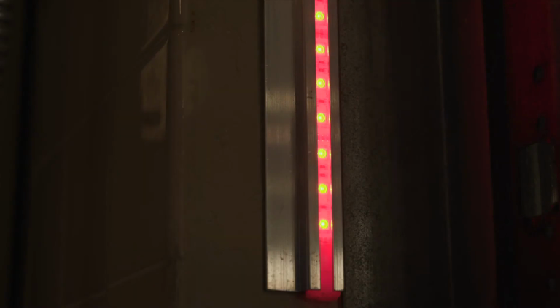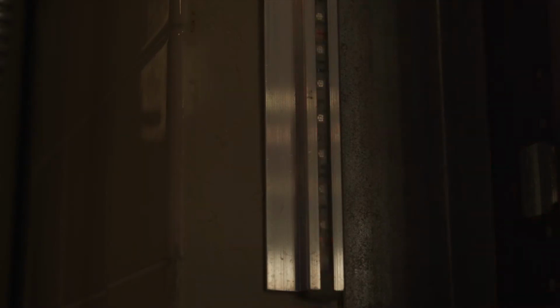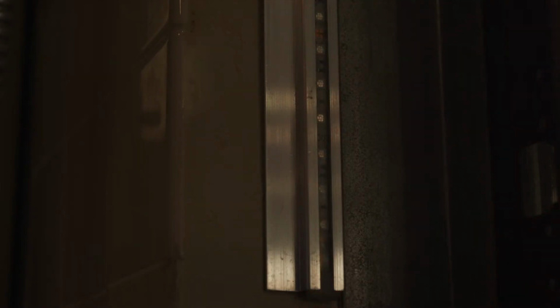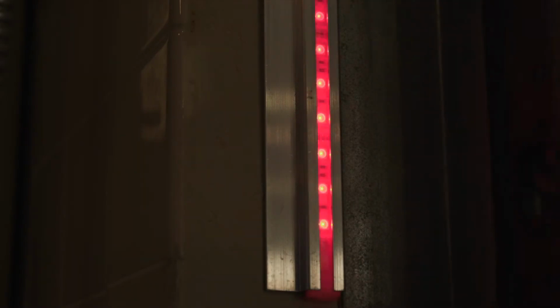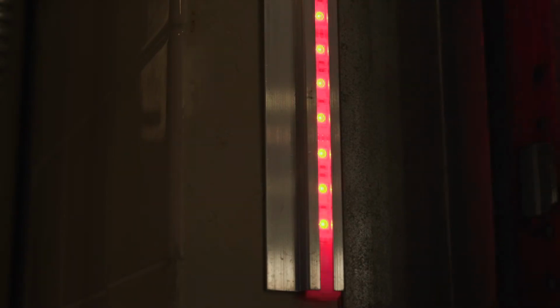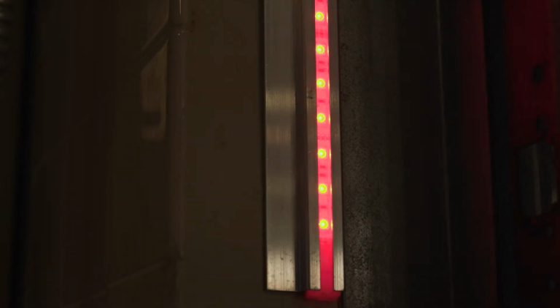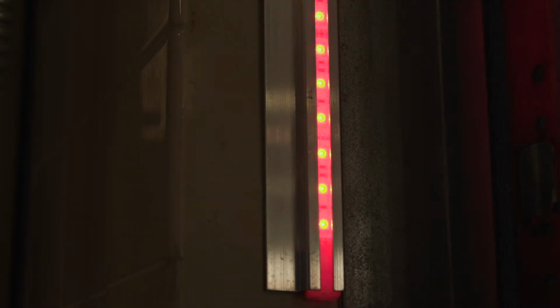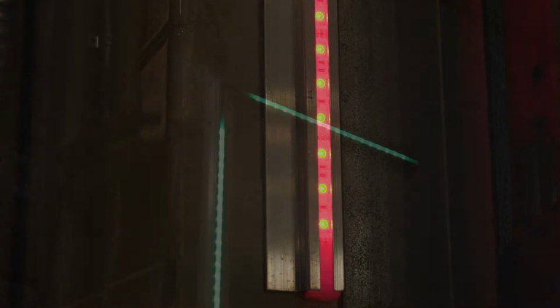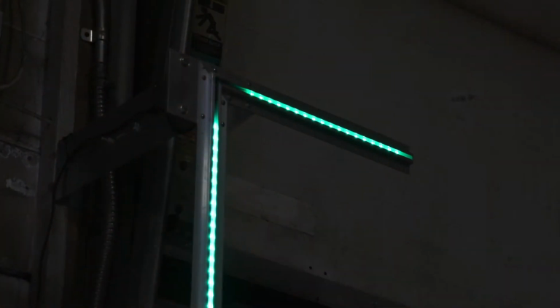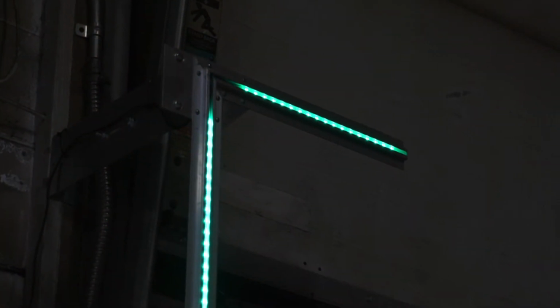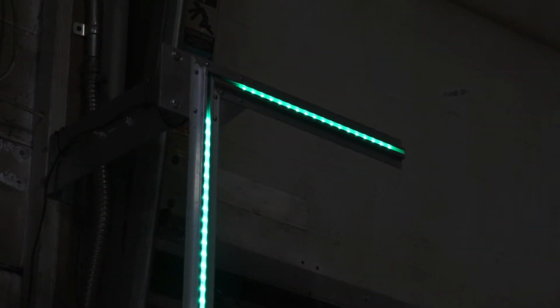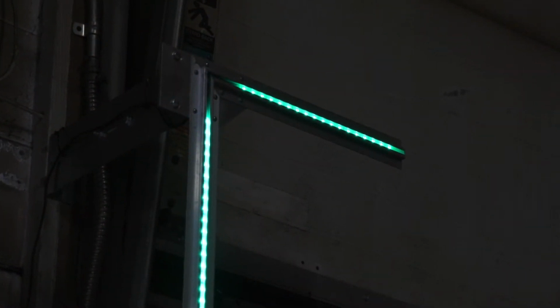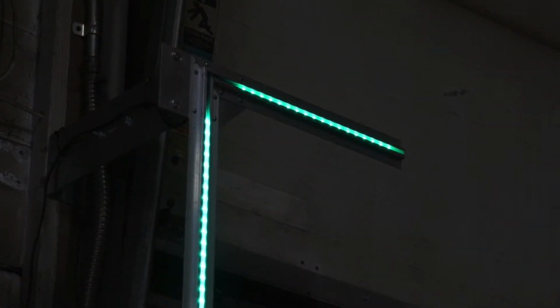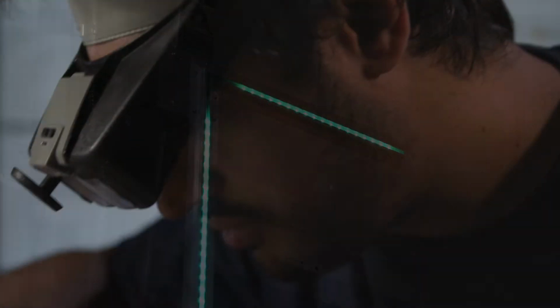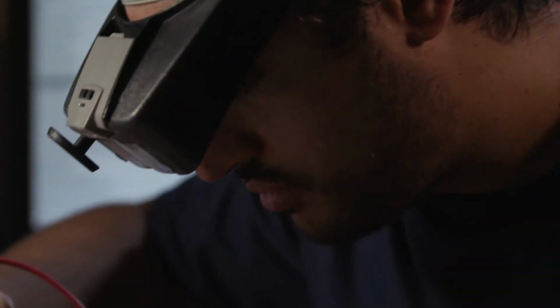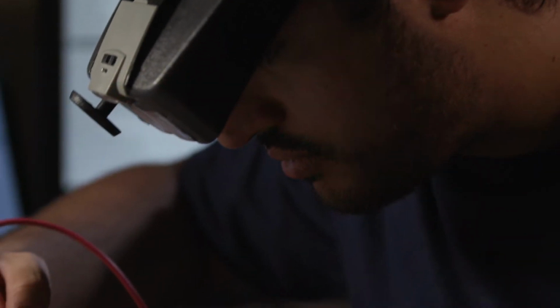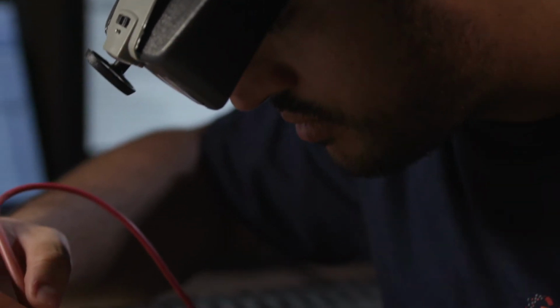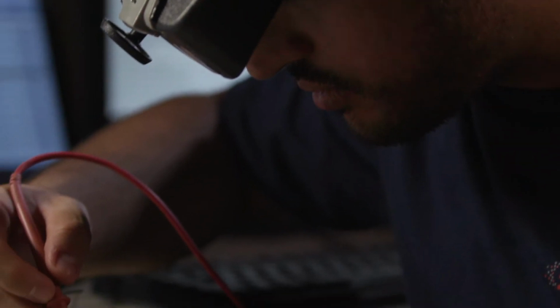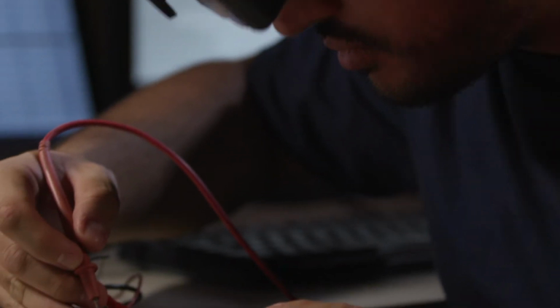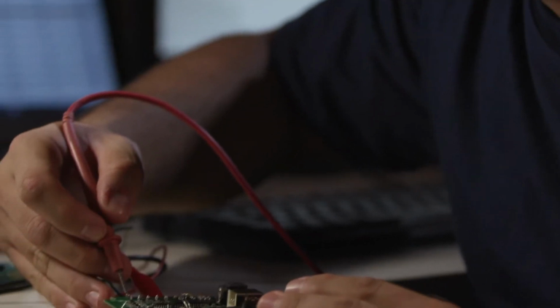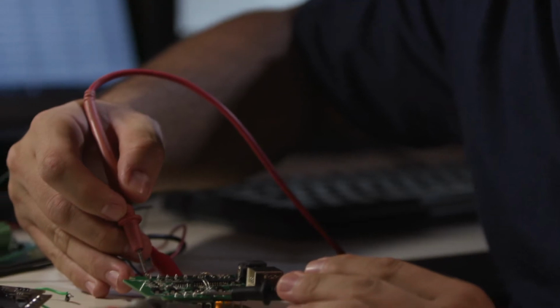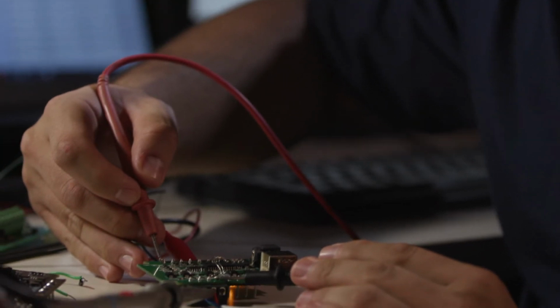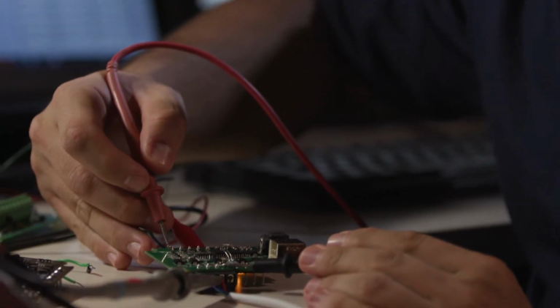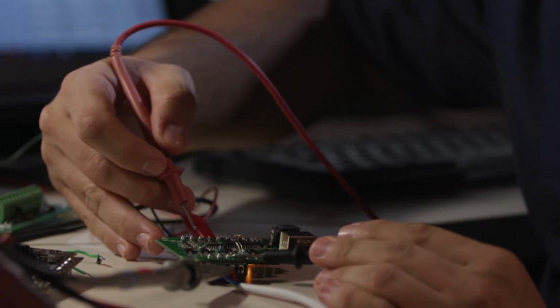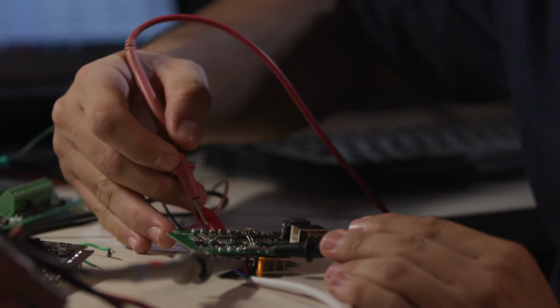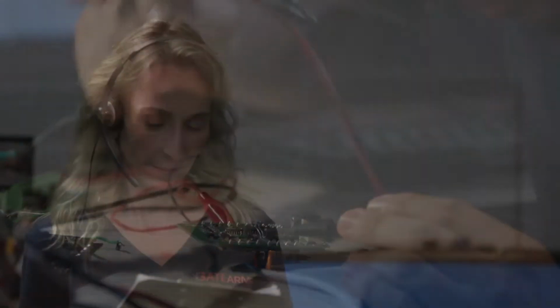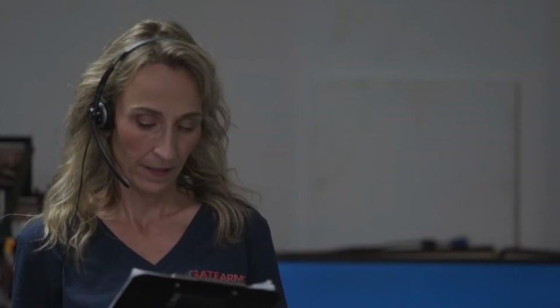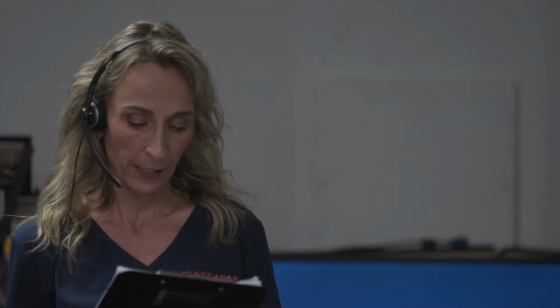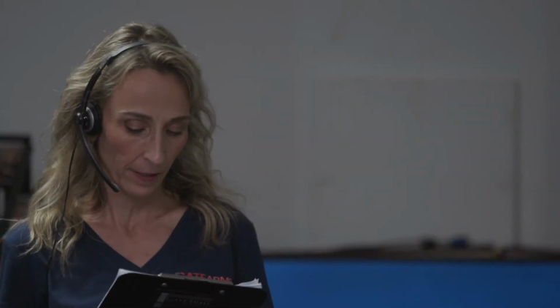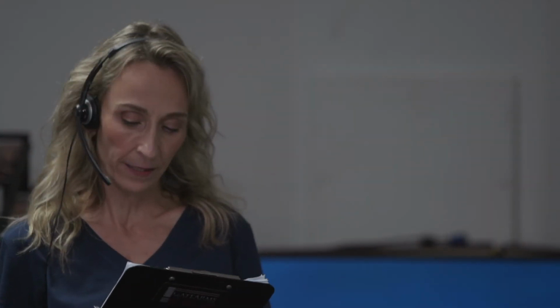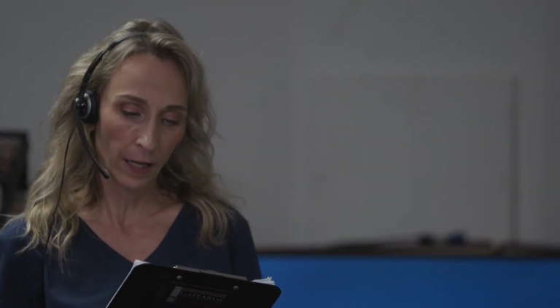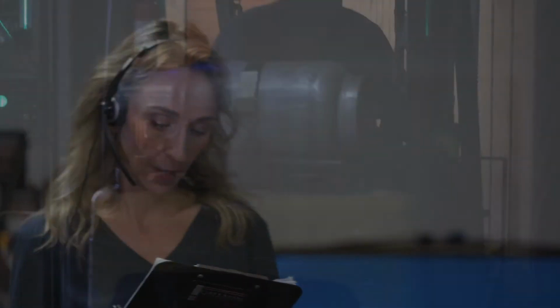Our ultra bright LED strips are designed to endure rugged environments. Our highly skilled engineering team stands ready to help with crafting custom solutions that suit your application needs.